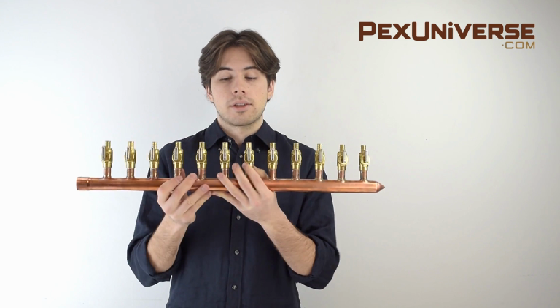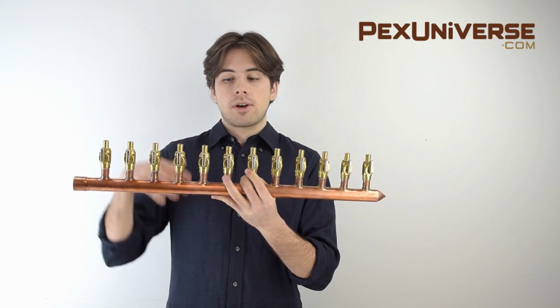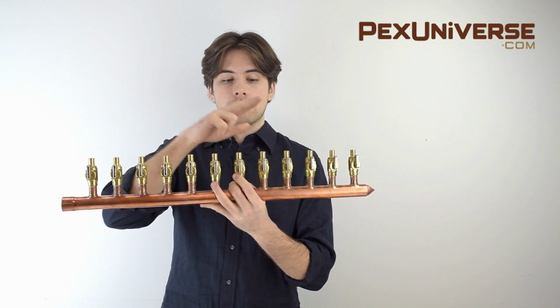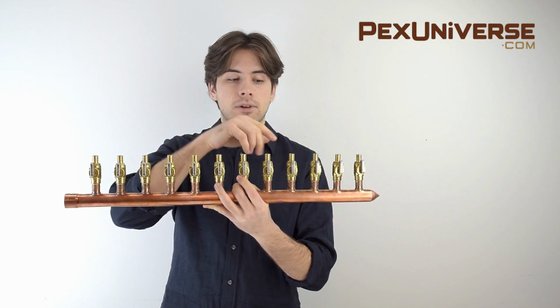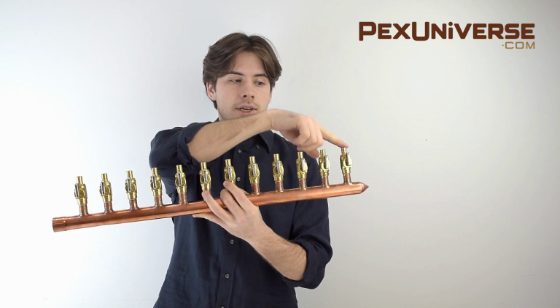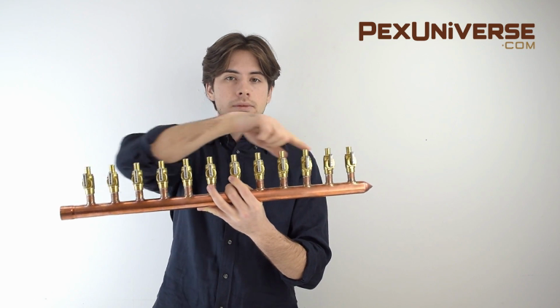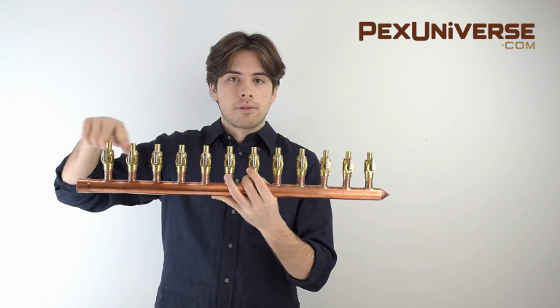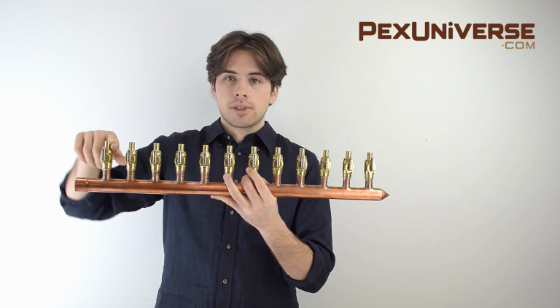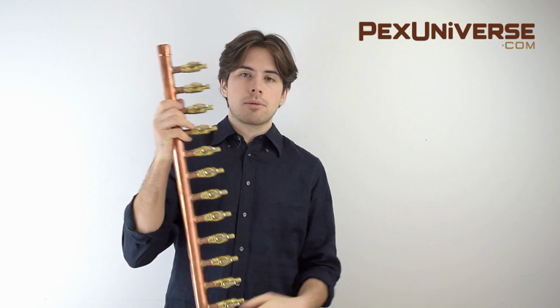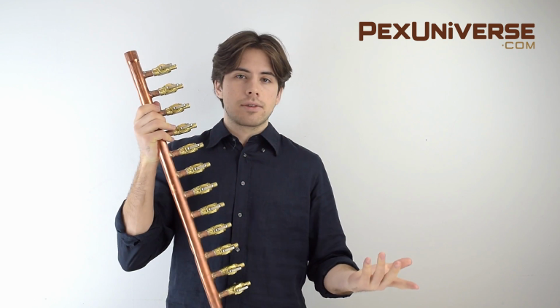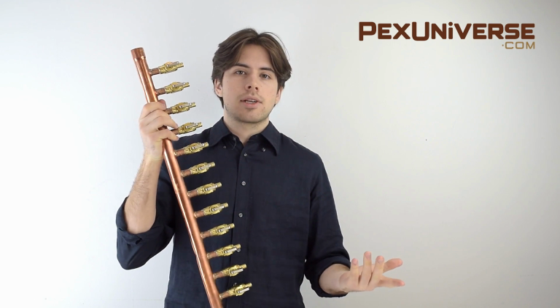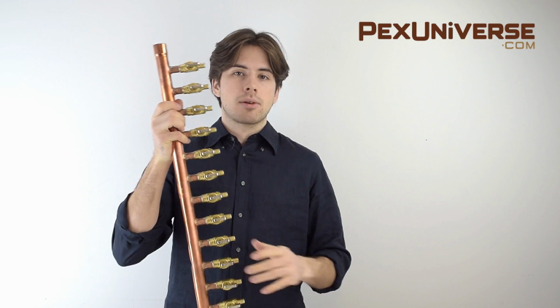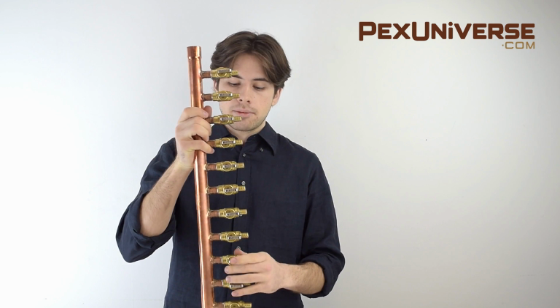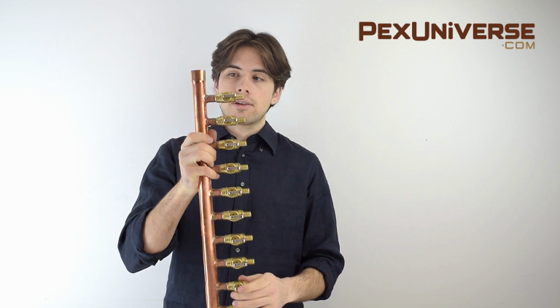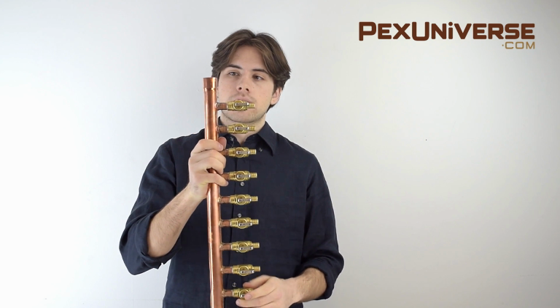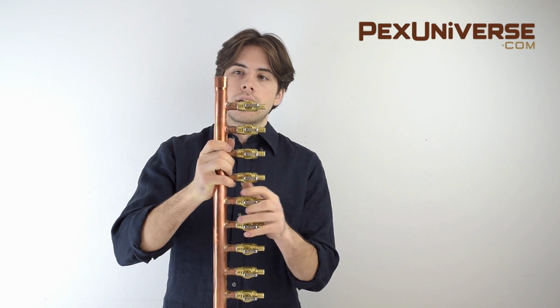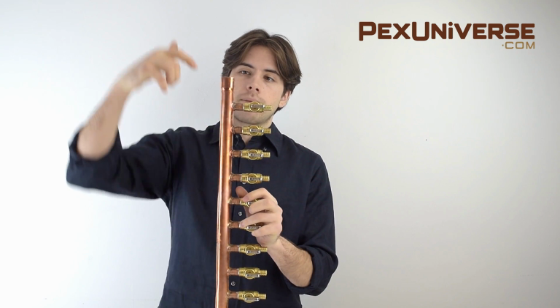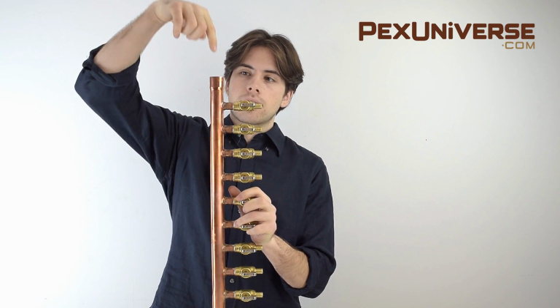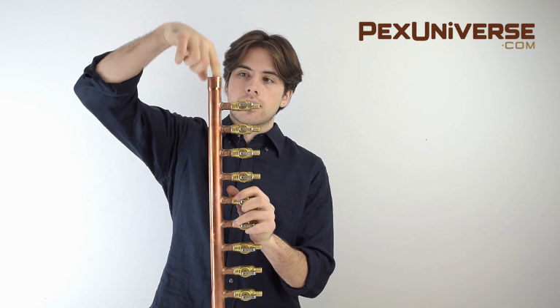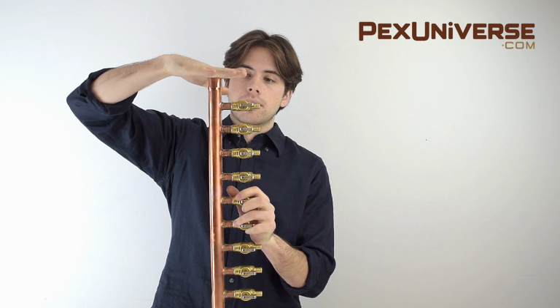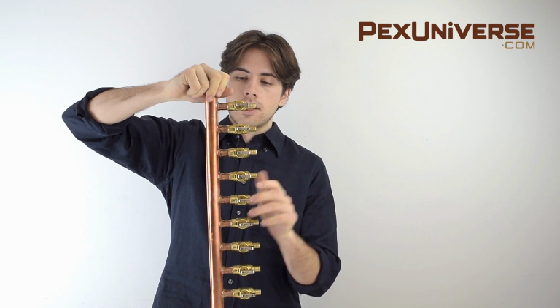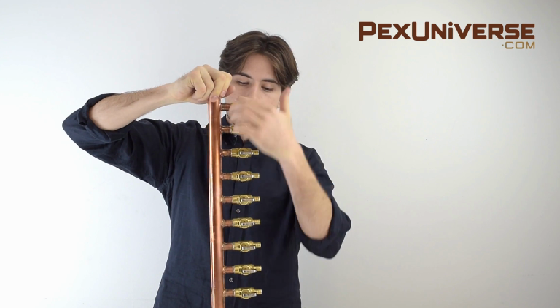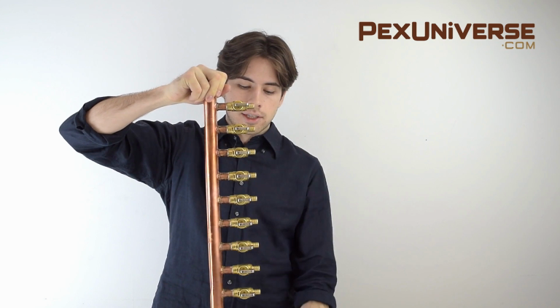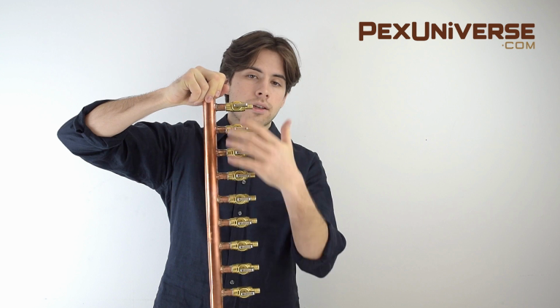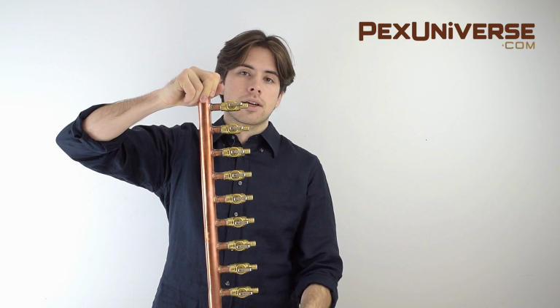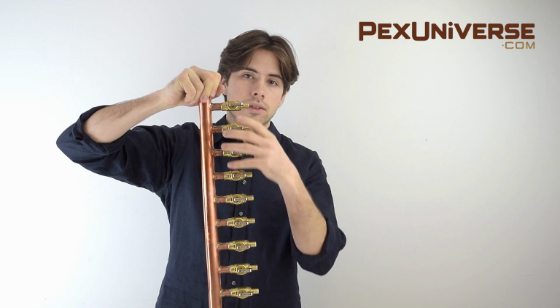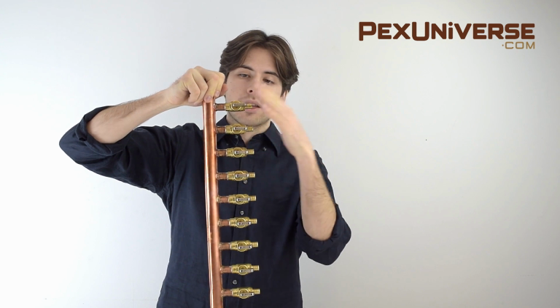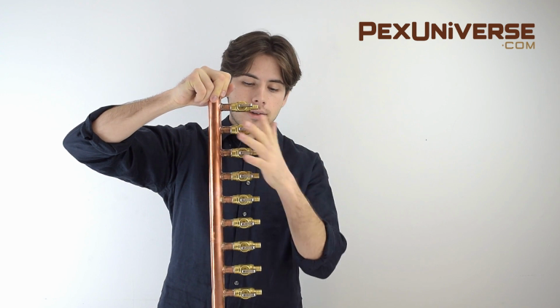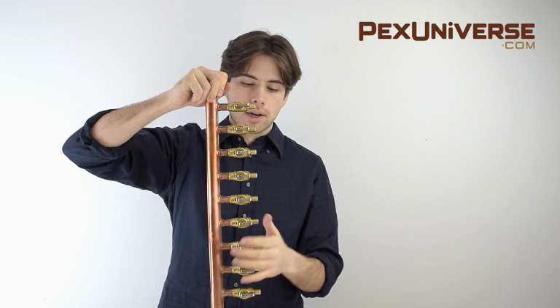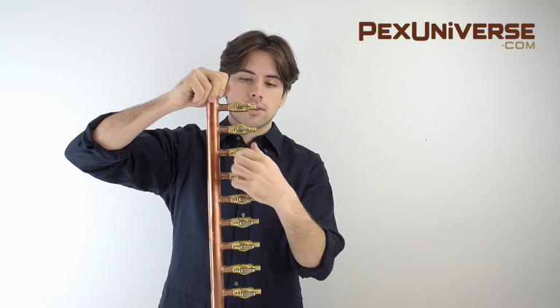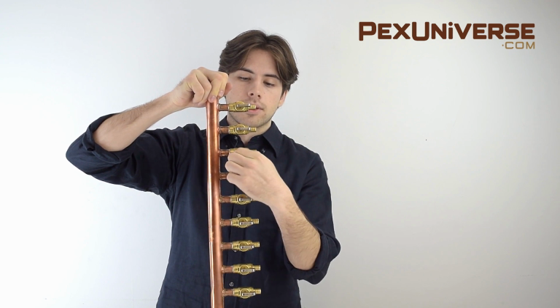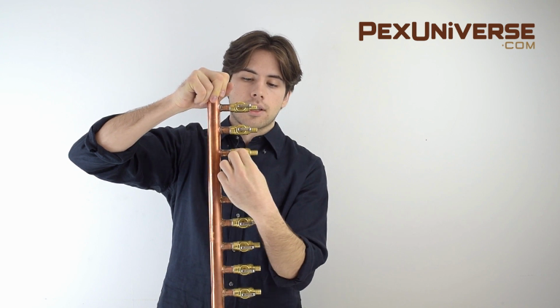This is a 12-port manifold because it has 12 of these out valves. These come in many different shapes and sizes from our website, but the general structure is your main water line is going to come through here and just exit out of any of these lines. You can create any amount that you want and you just open it just like that.